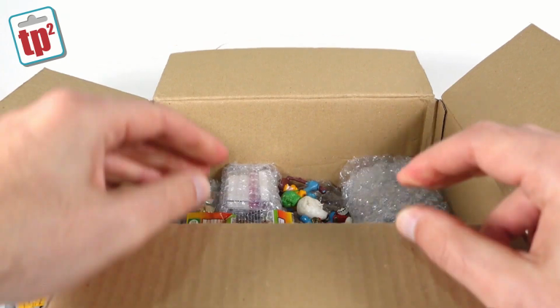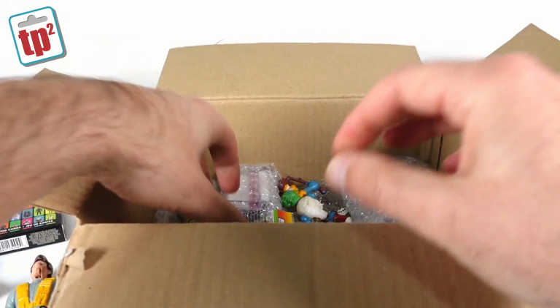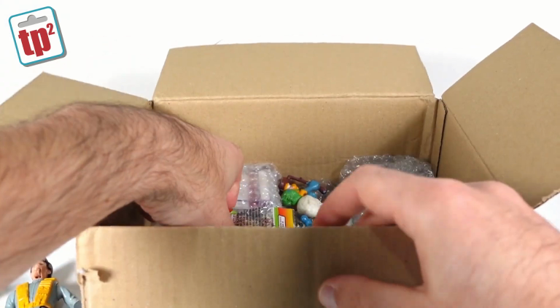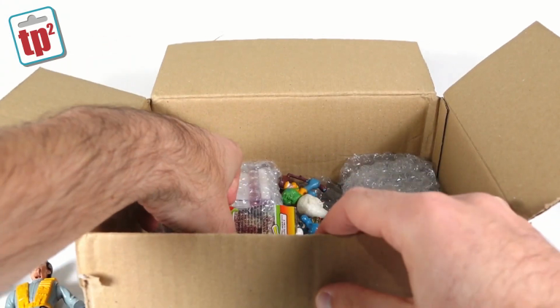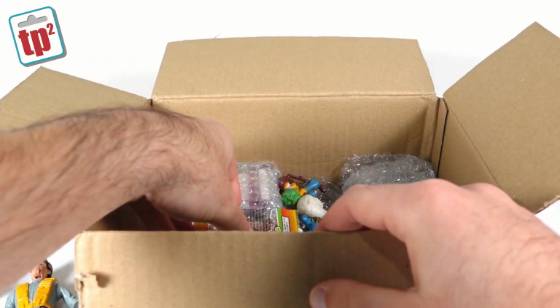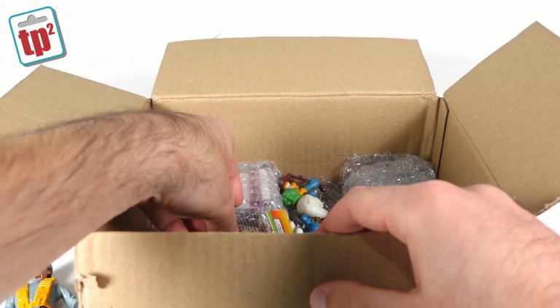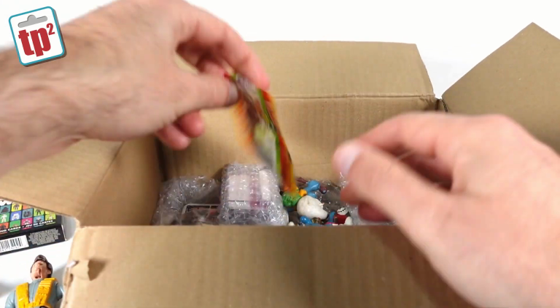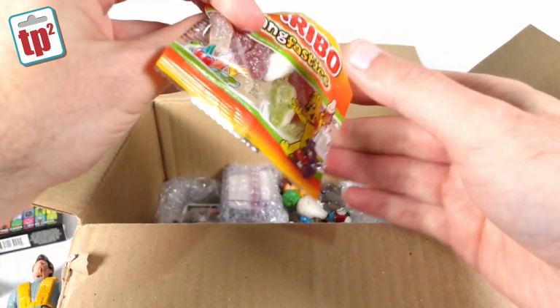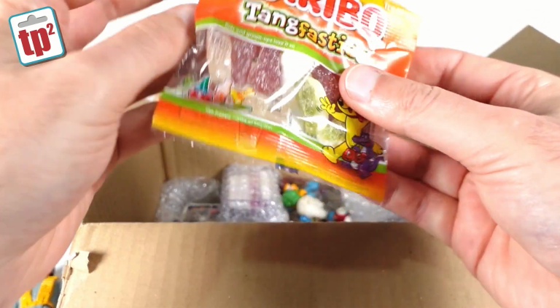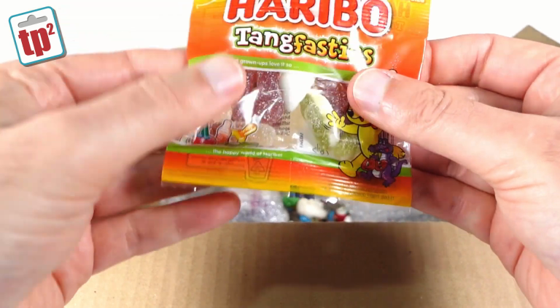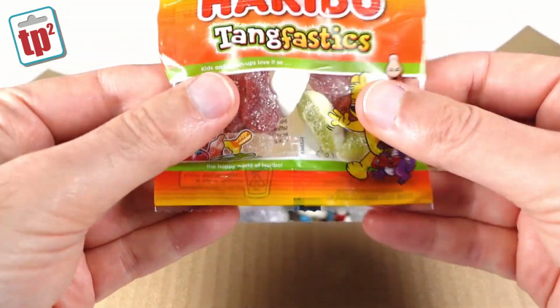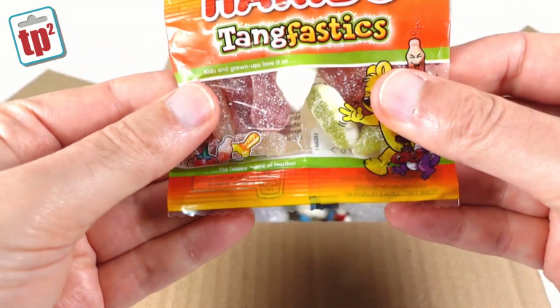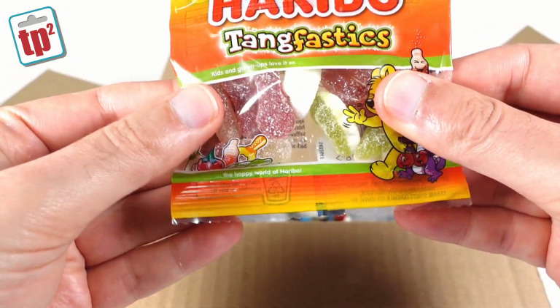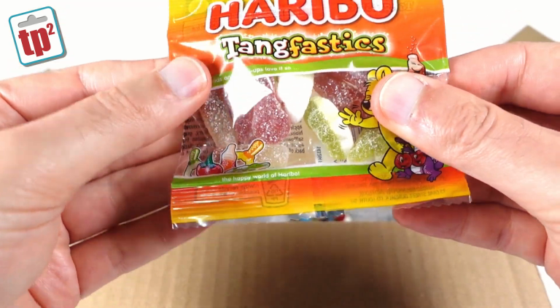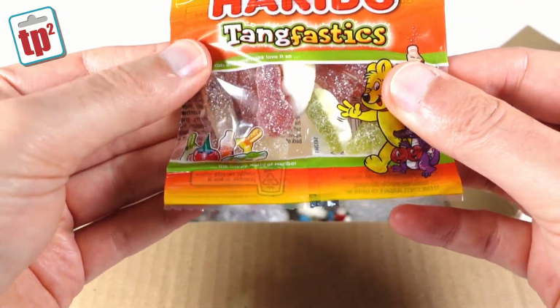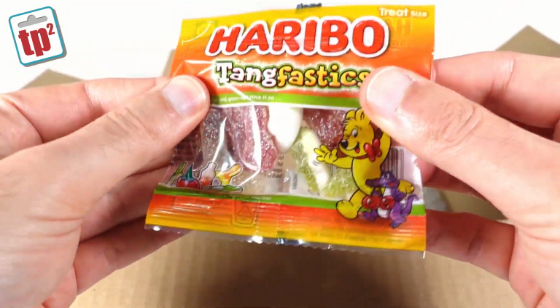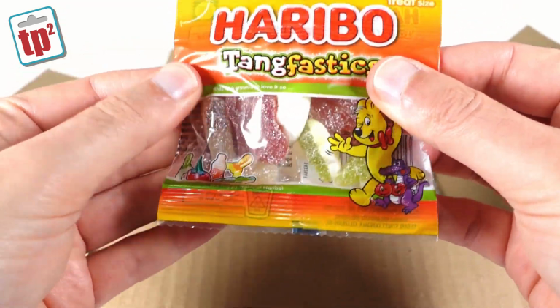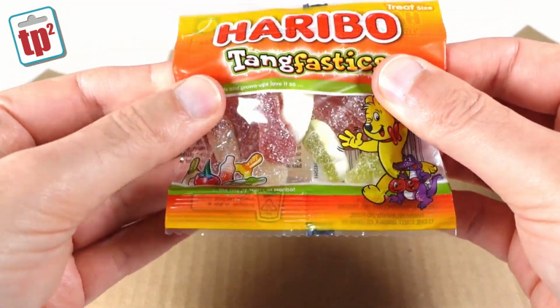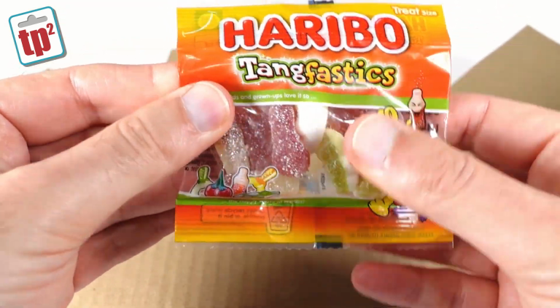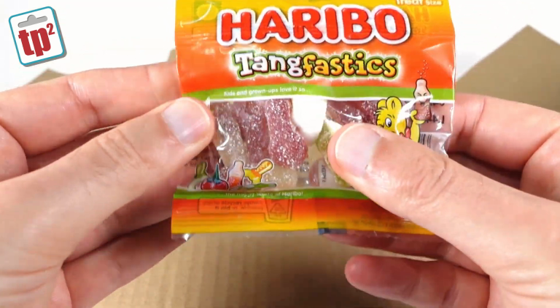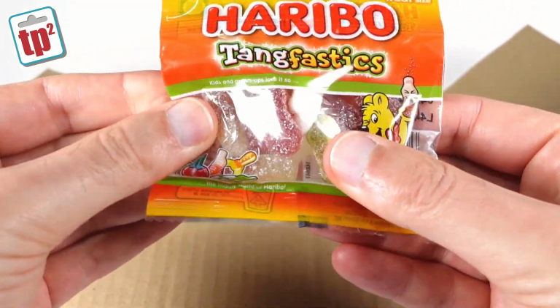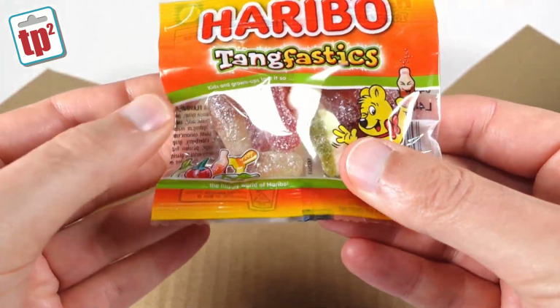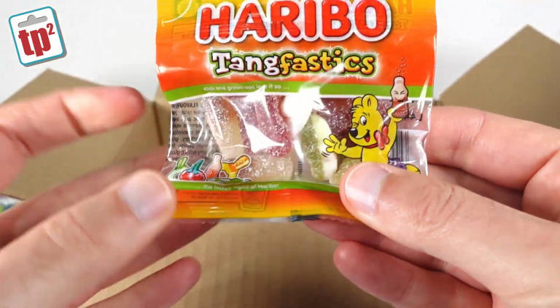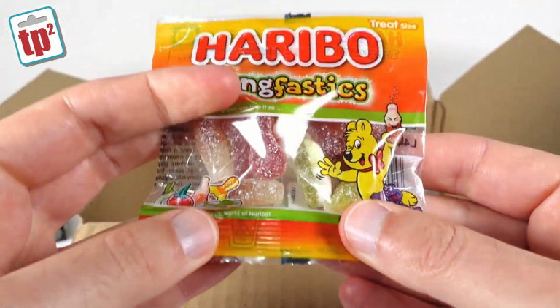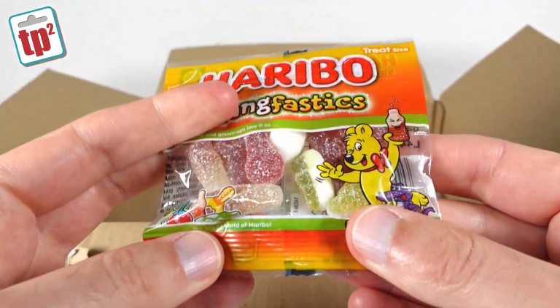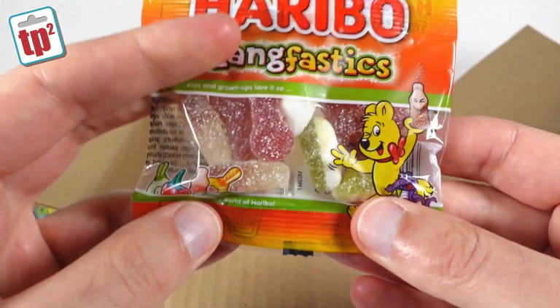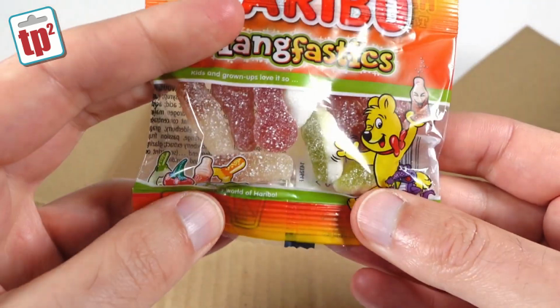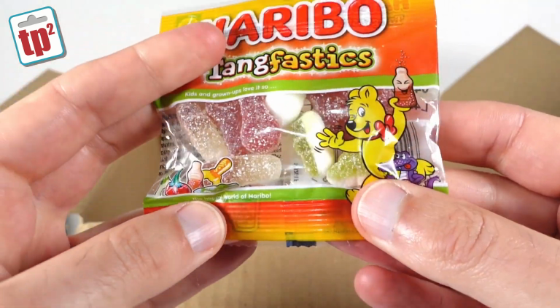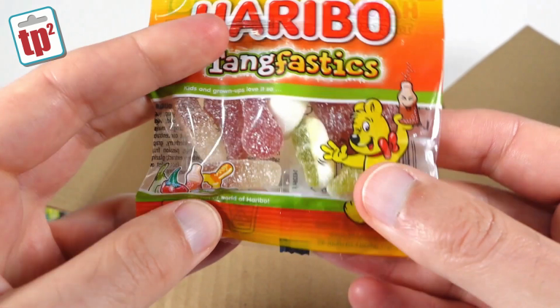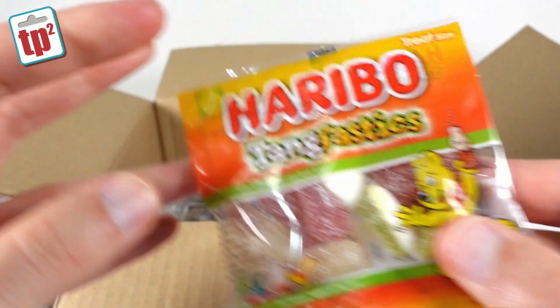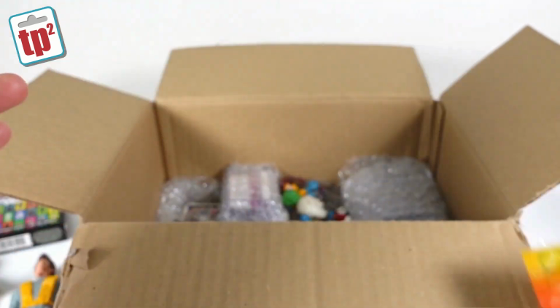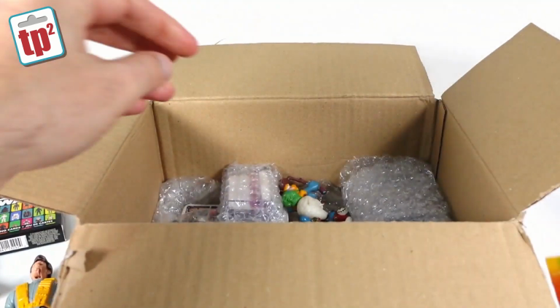Then getting a bit deeper down I can see some sweets — that's cool. Those will get eaten in a minute while I'm editing this video; they won't last long at all.